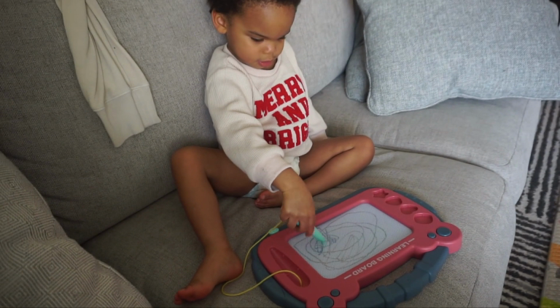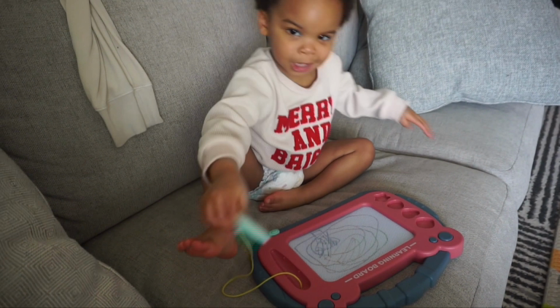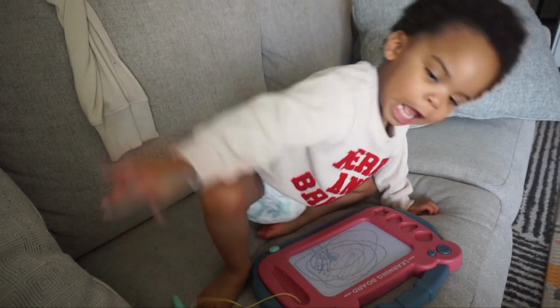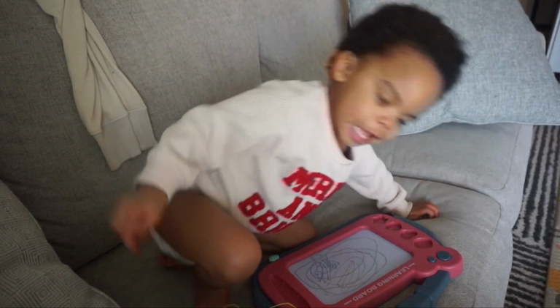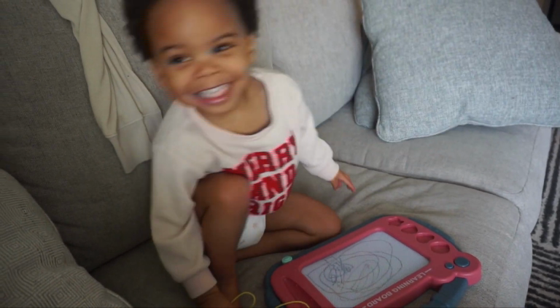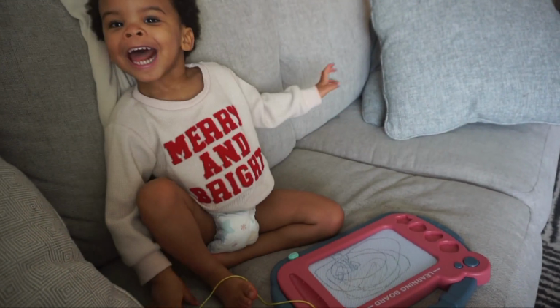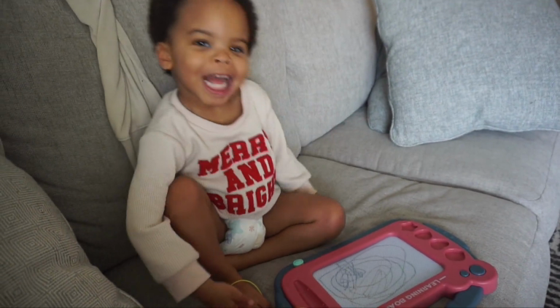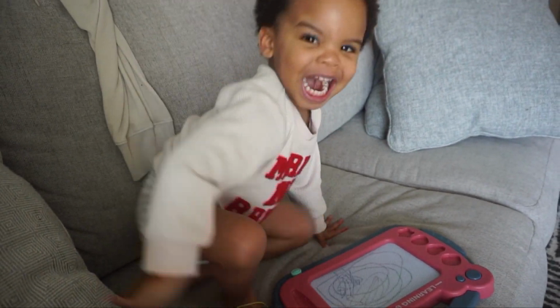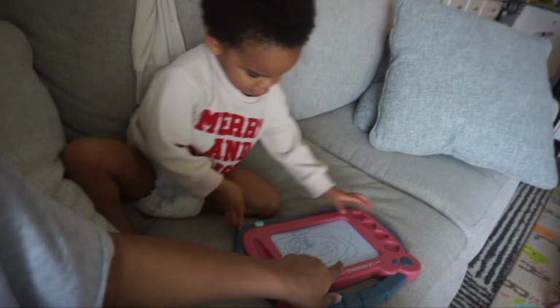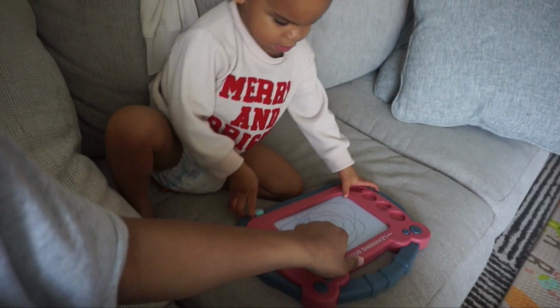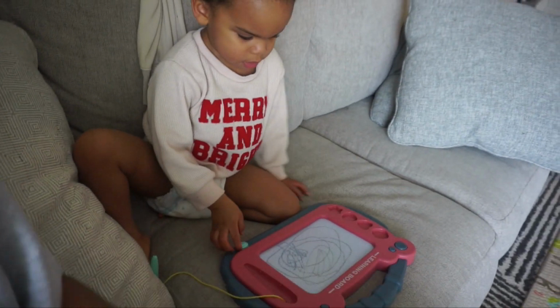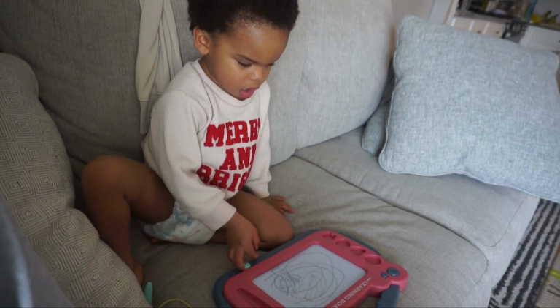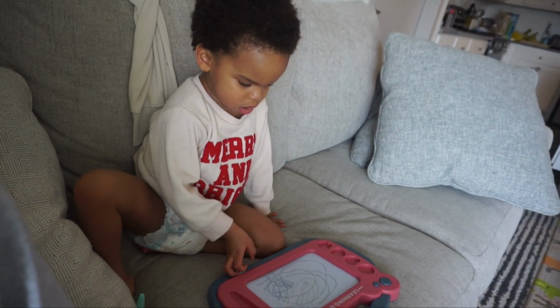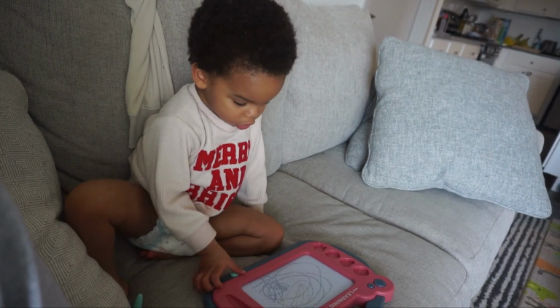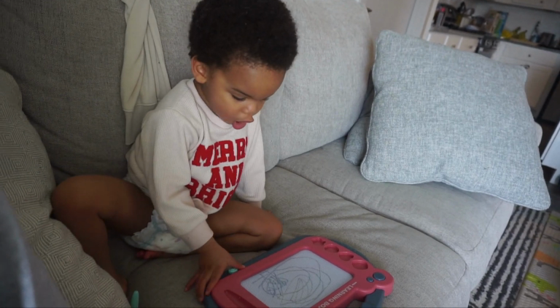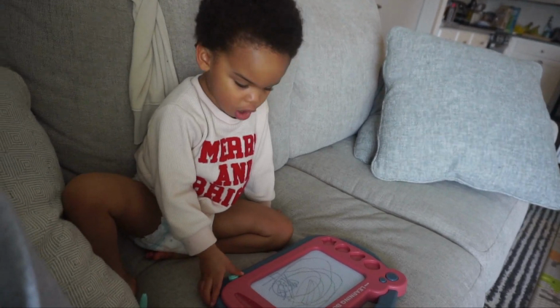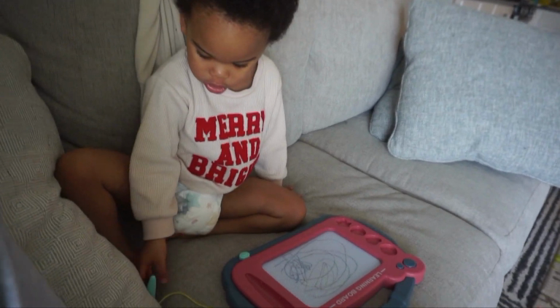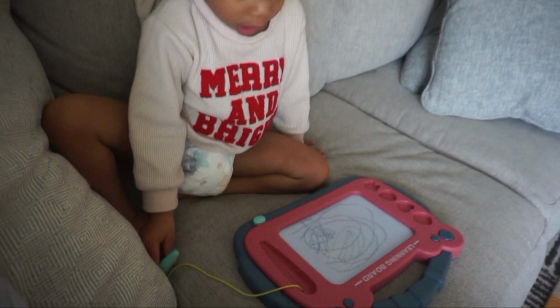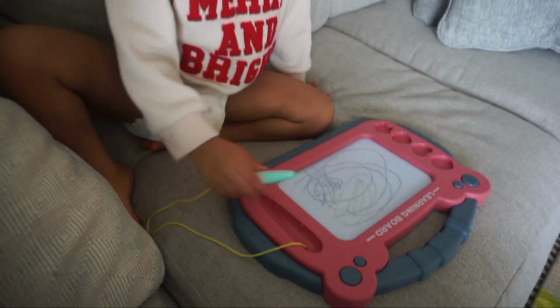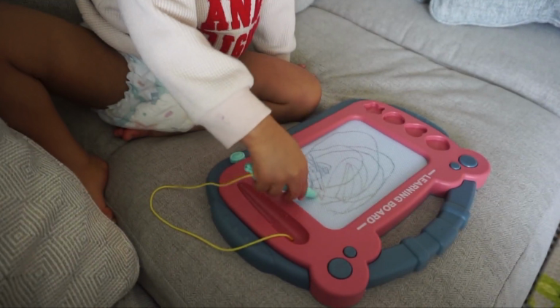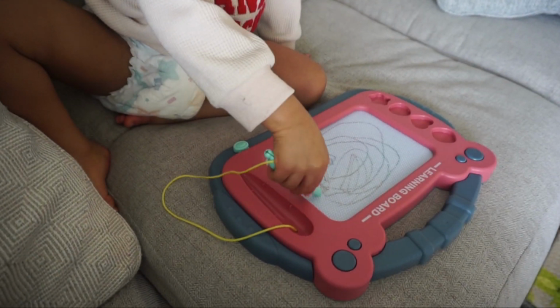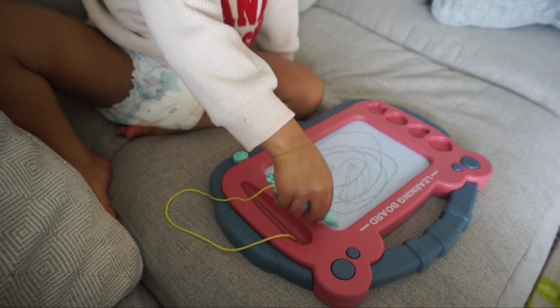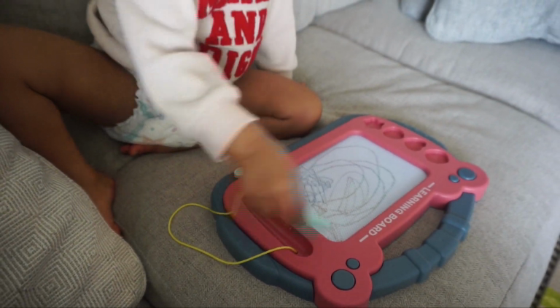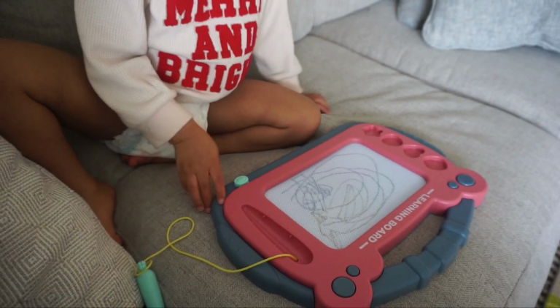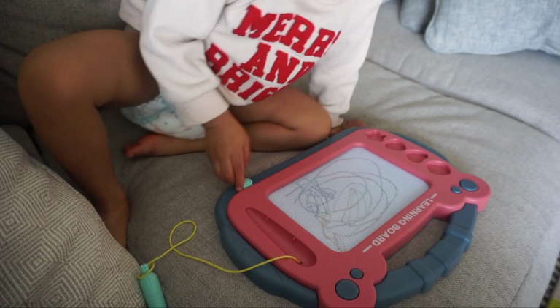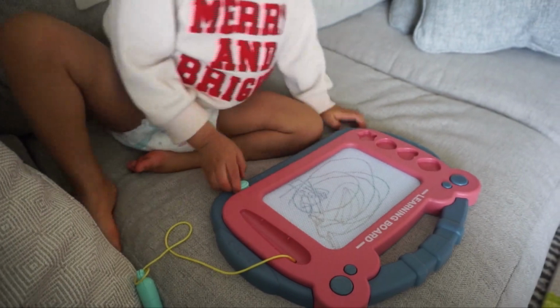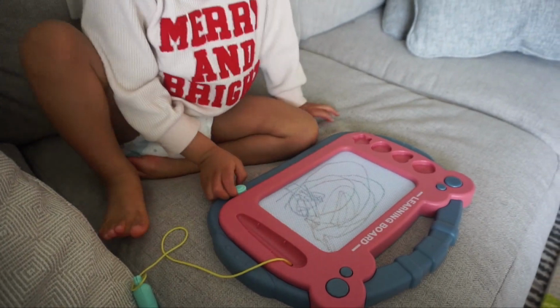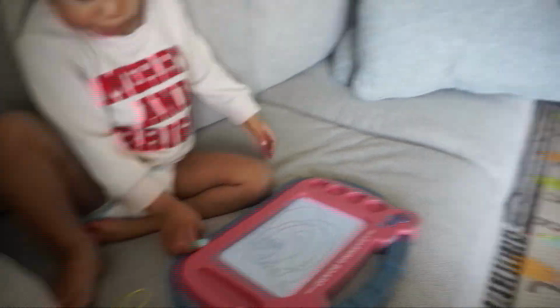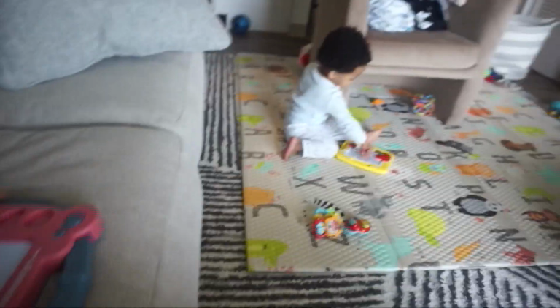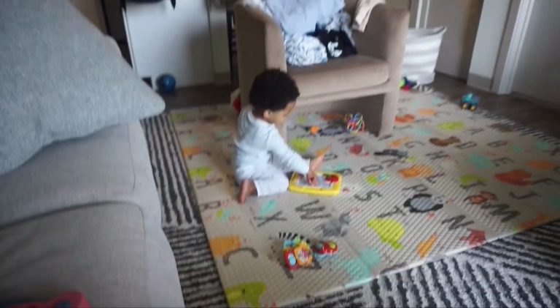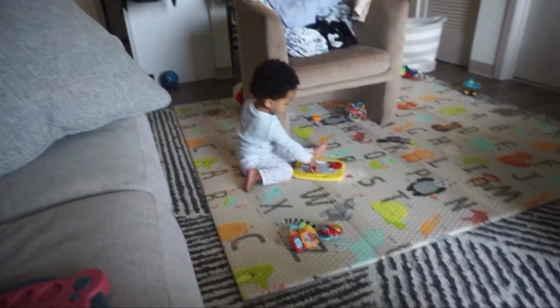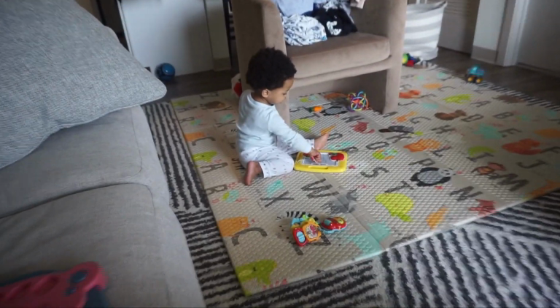What are you making? What is it? A shark. You made a shark? Wow, that's beautiful. Bye bye shark. Bye bye shark.